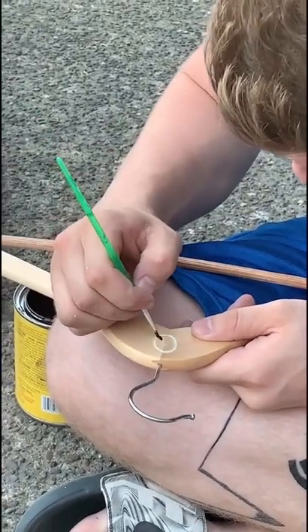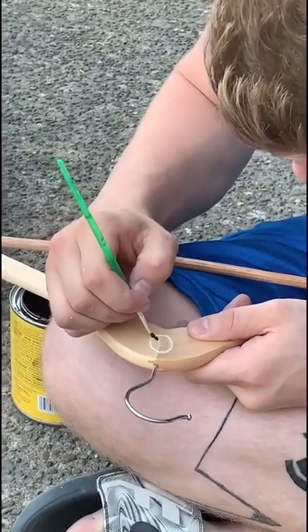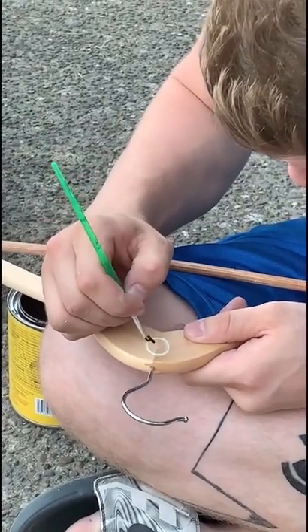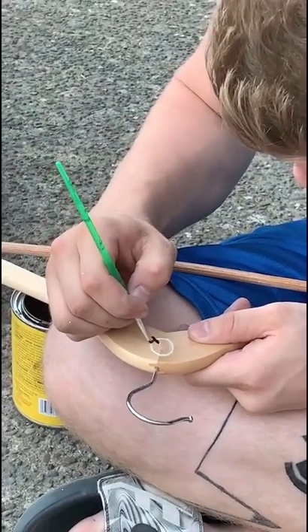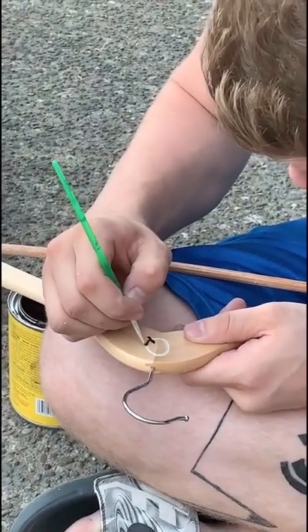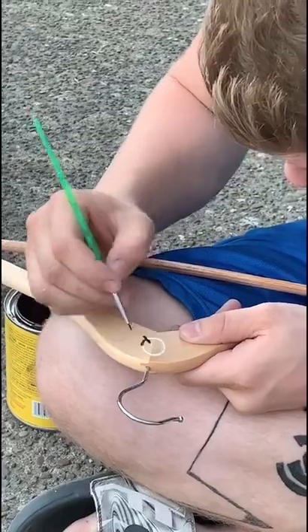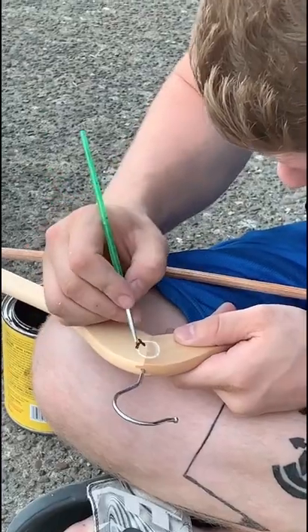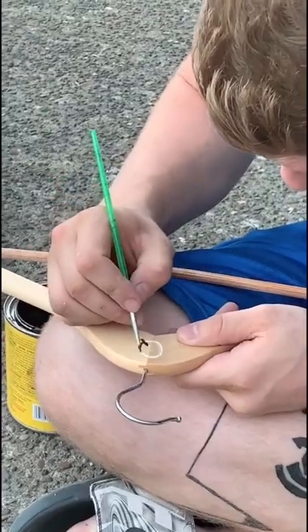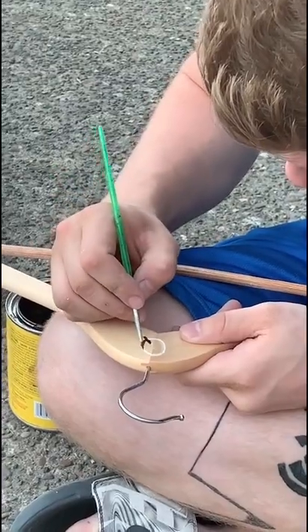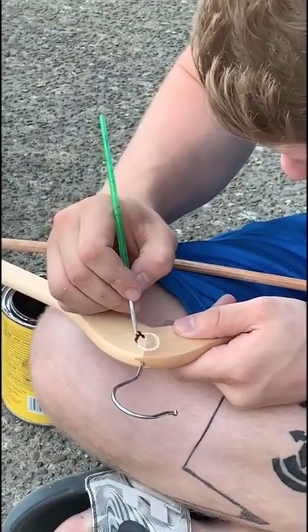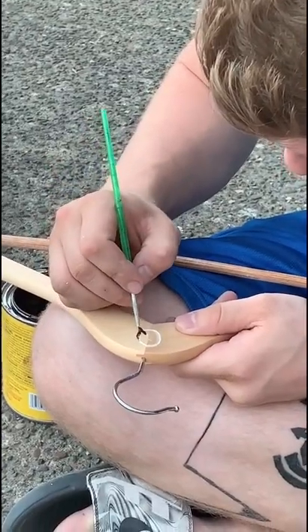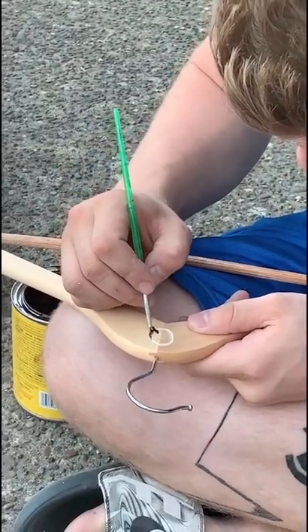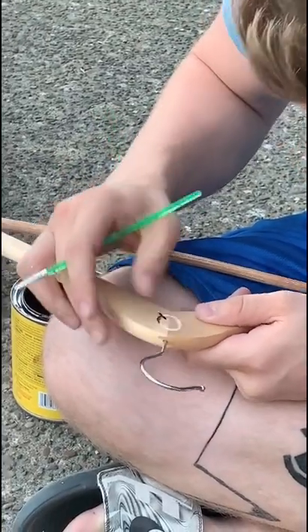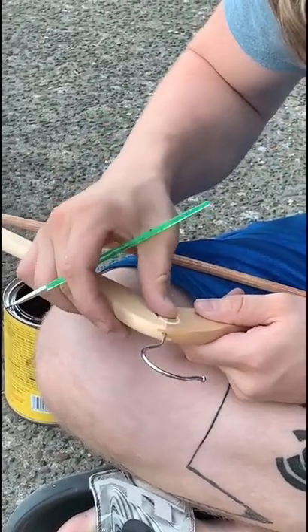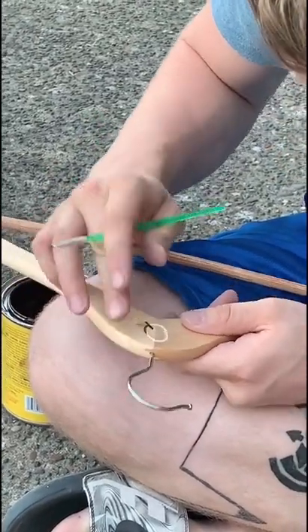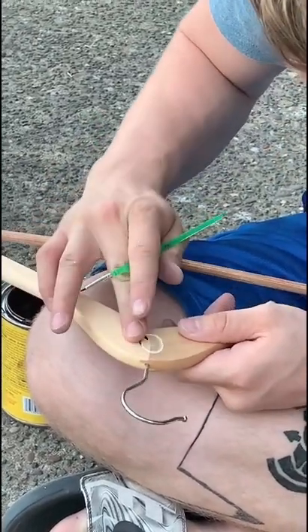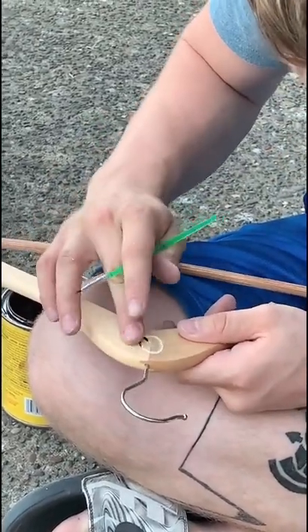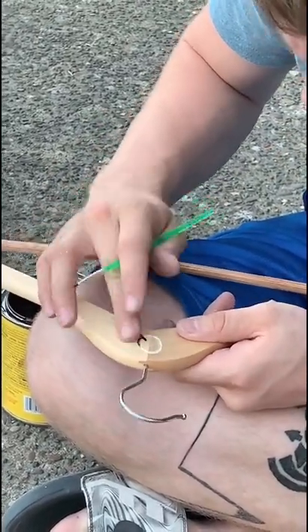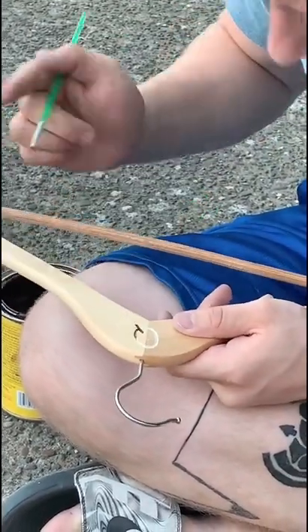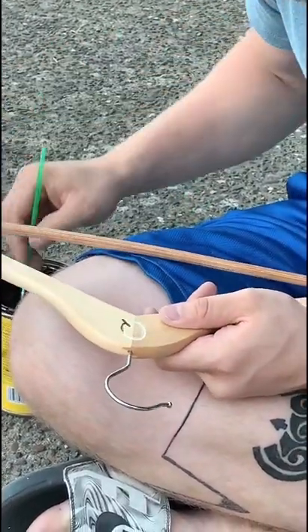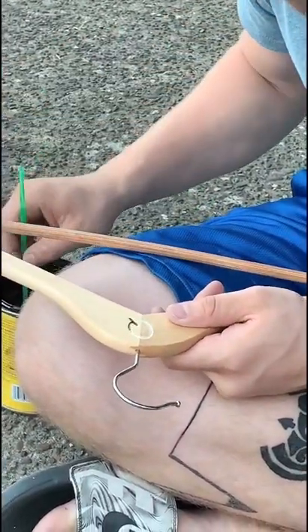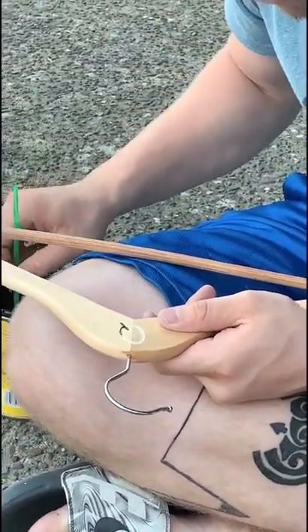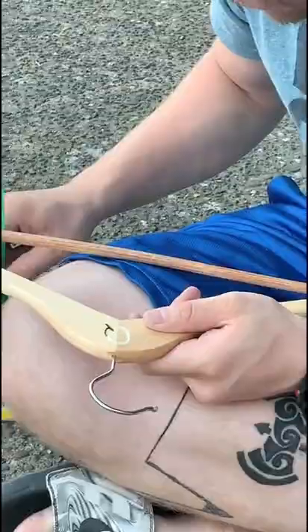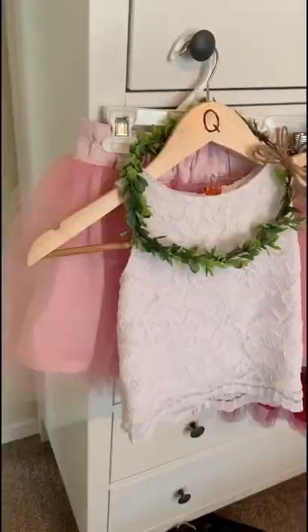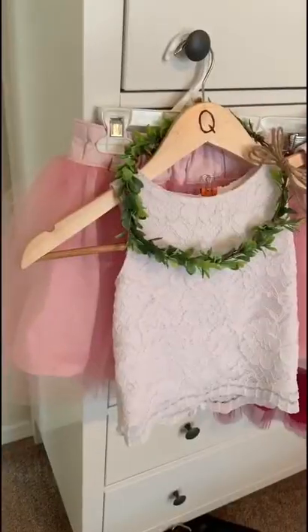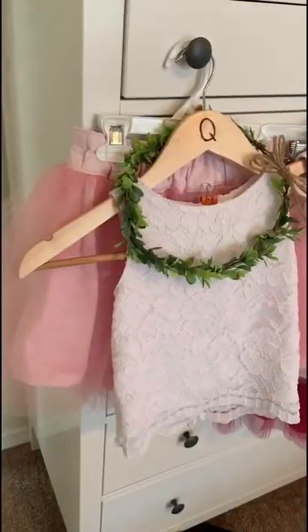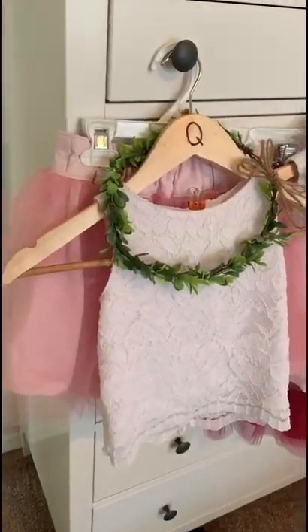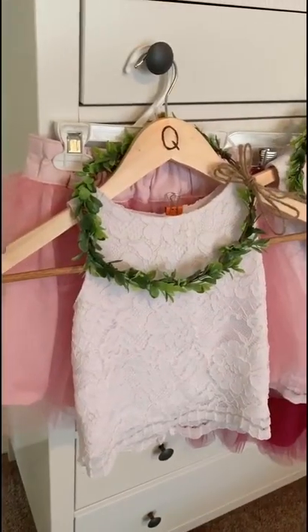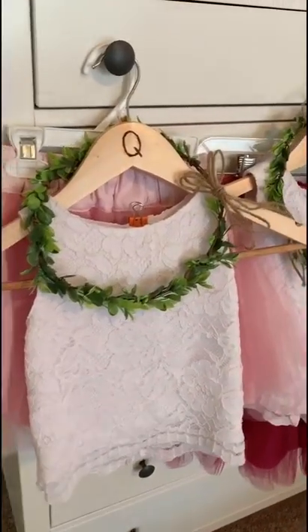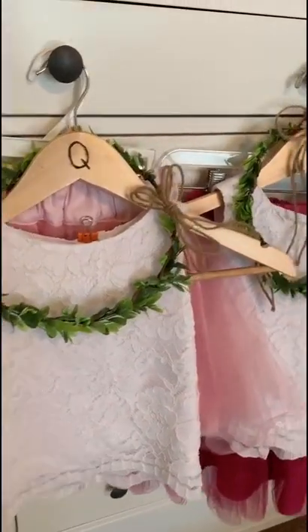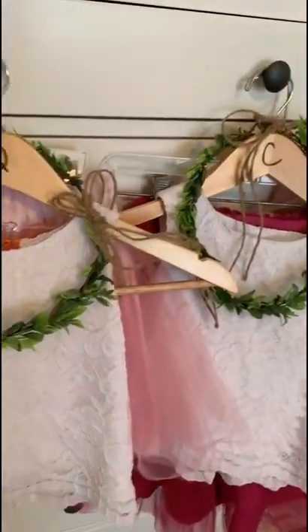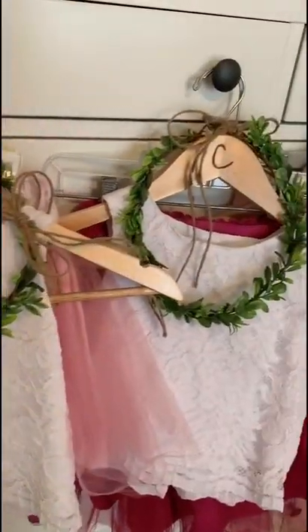A couple weeks ago, we actually walked into a Walgreens and found five of these guys for 60 cents. Doing all the decorations and everything ourselves, we're trying to cut costs and make sure that everything looks pretty as well.